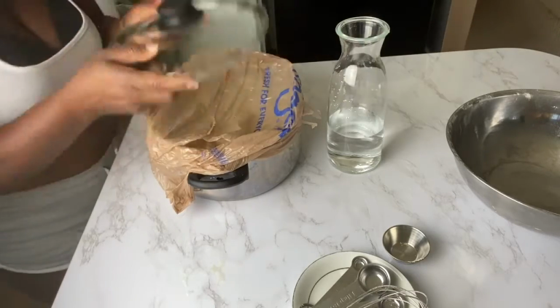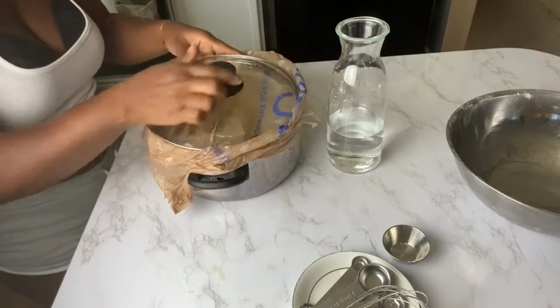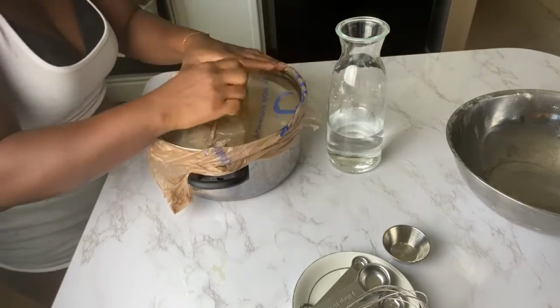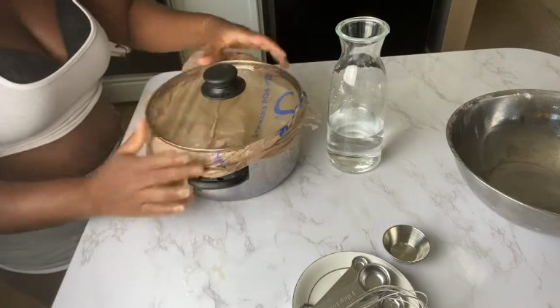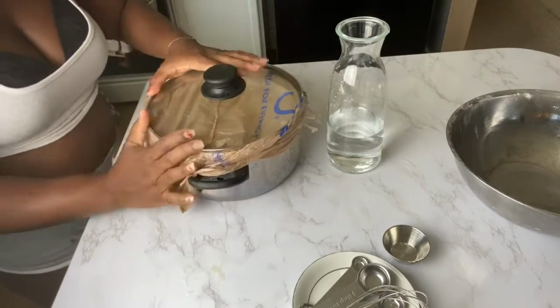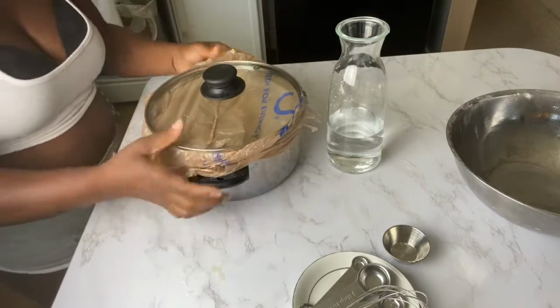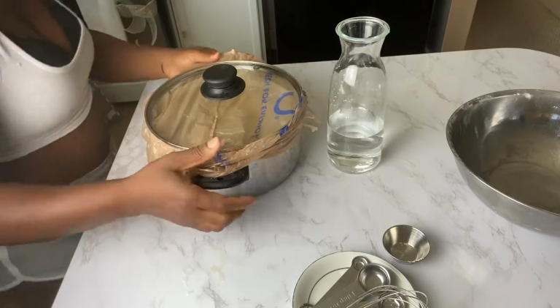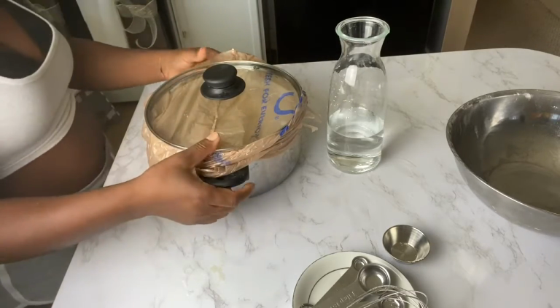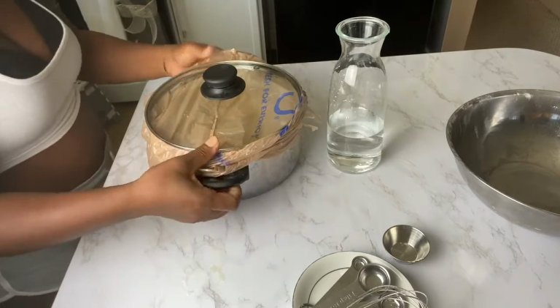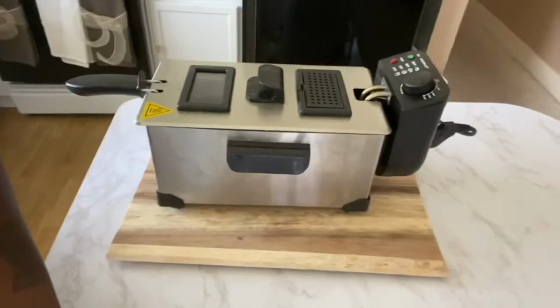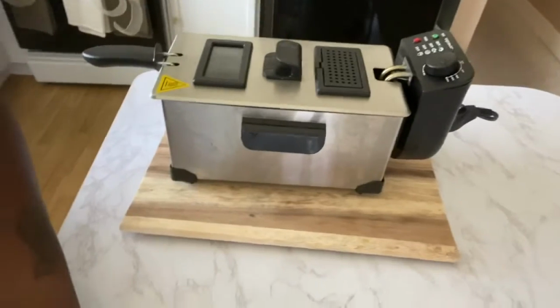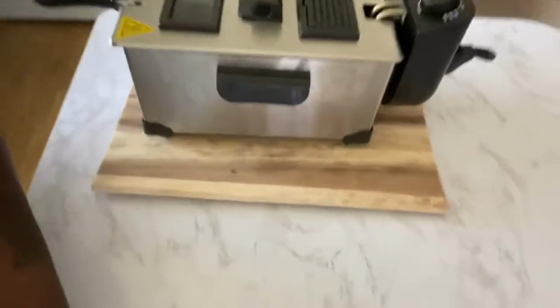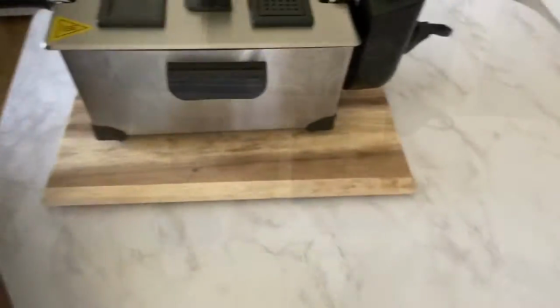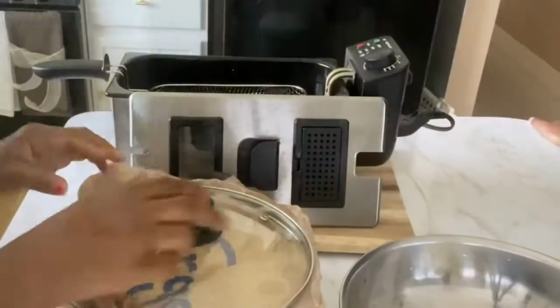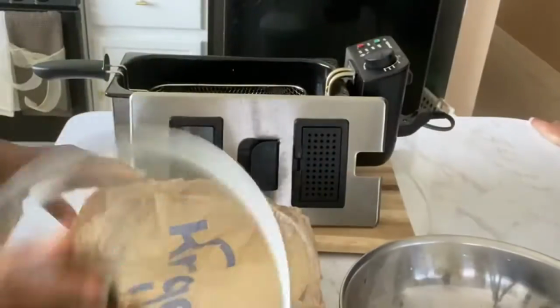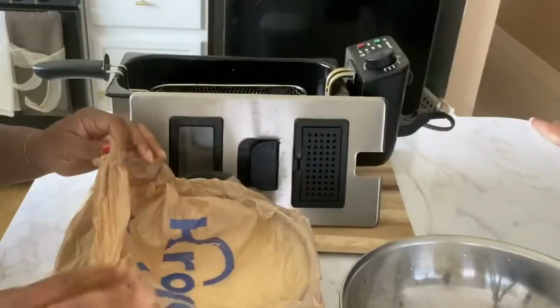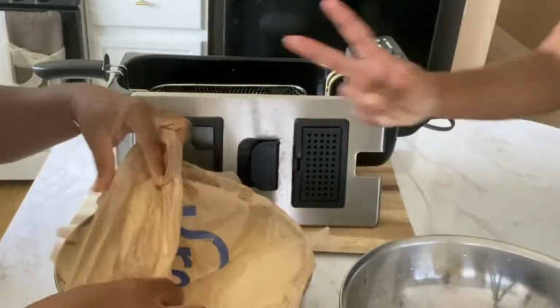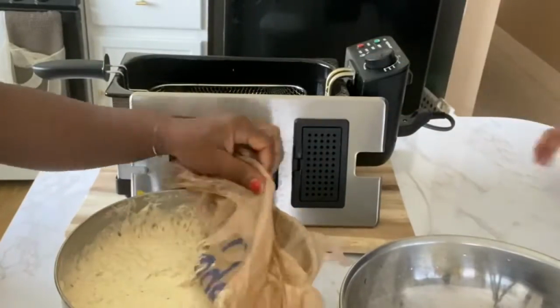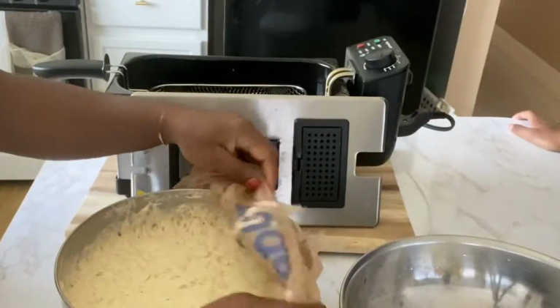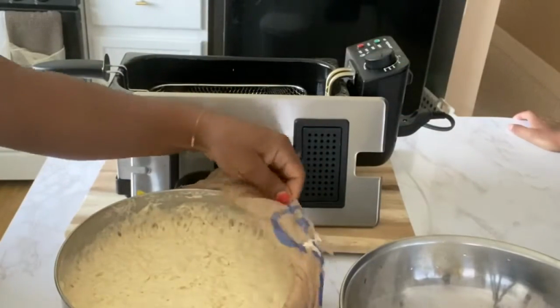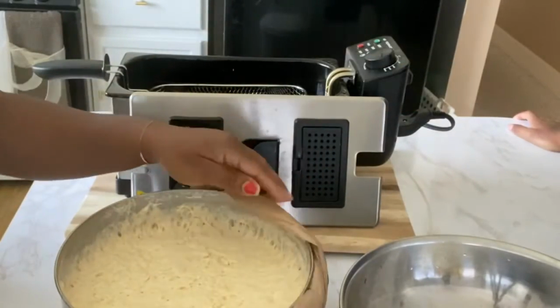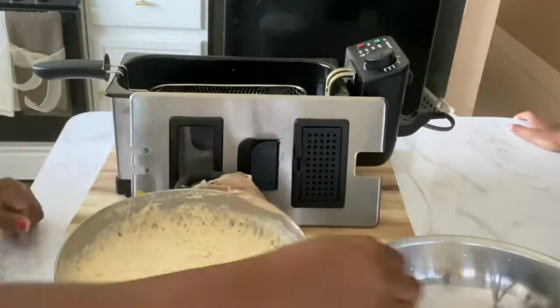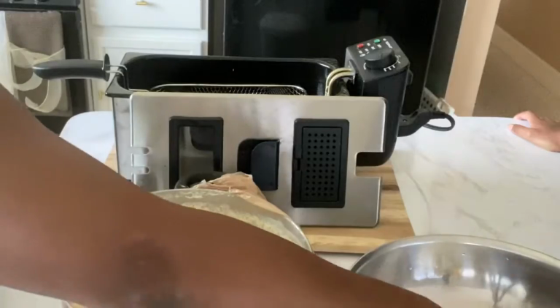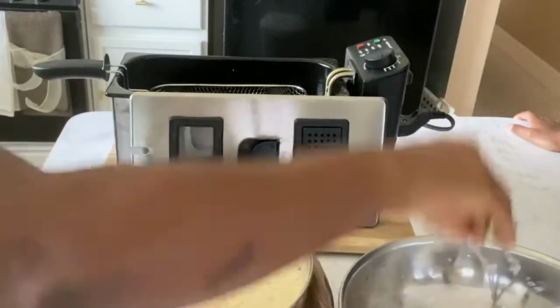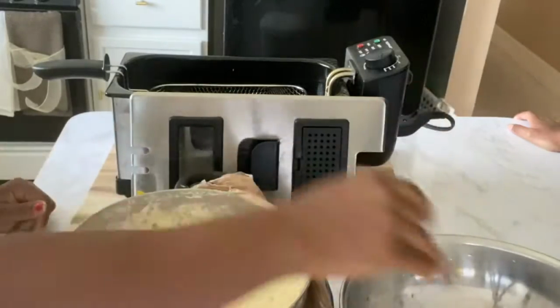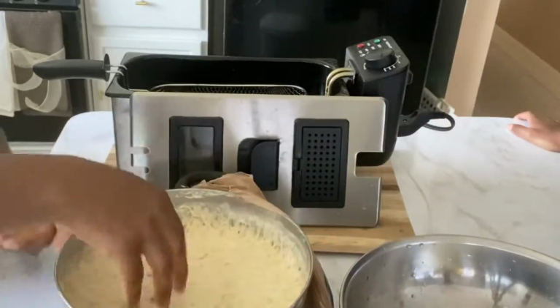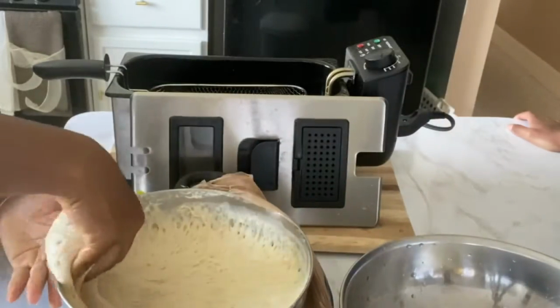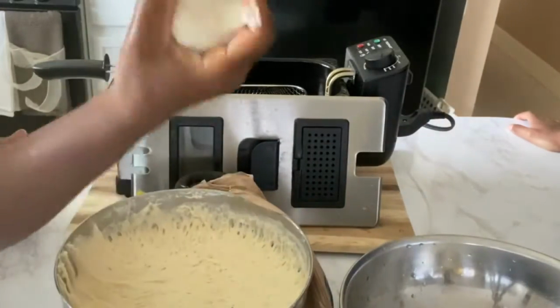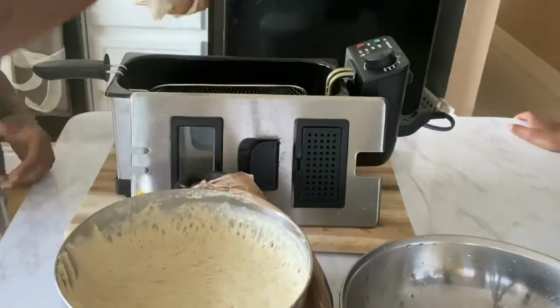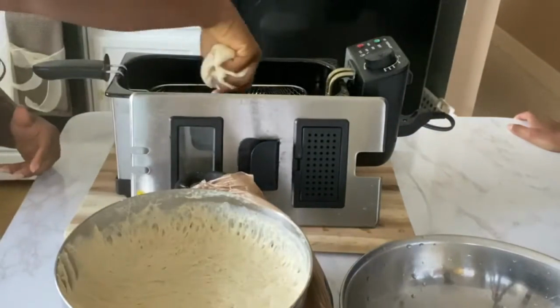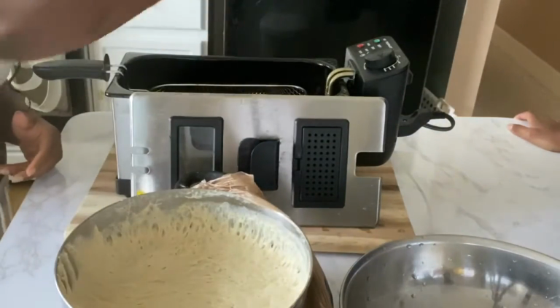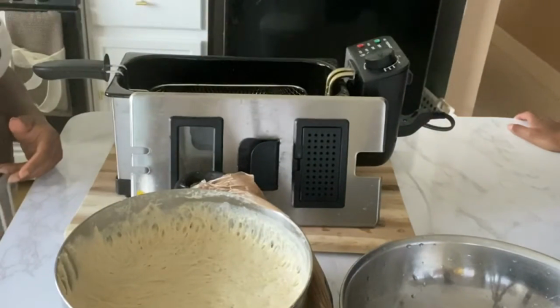I didn't have a regular plastic wrap, so I just used a grocery bag. I set it aside to let it rise for about an hour, an hour and a half. And now I am frying my puff puff.